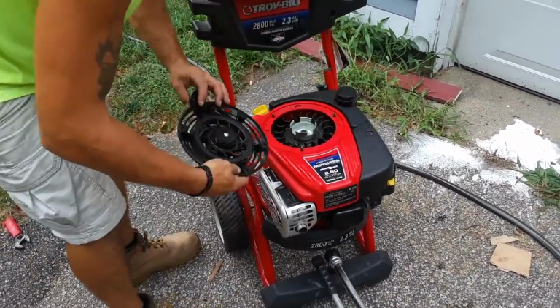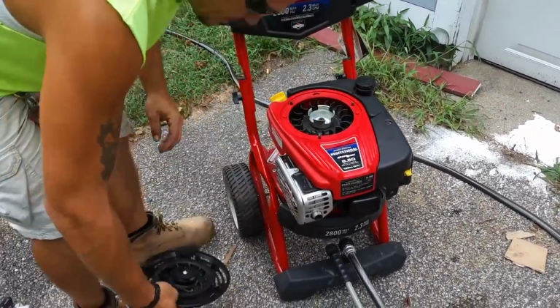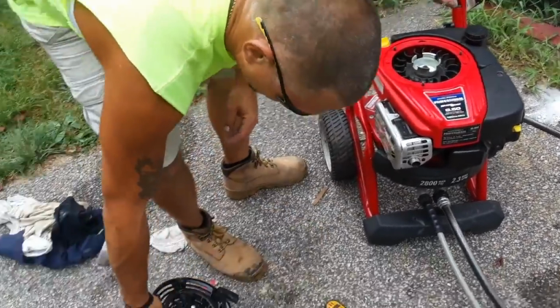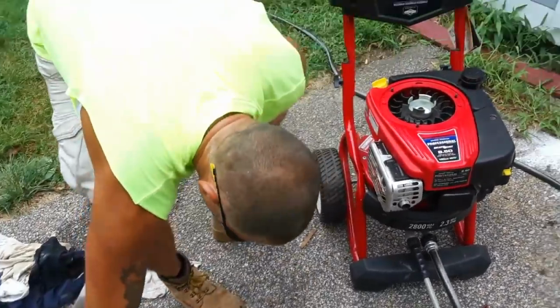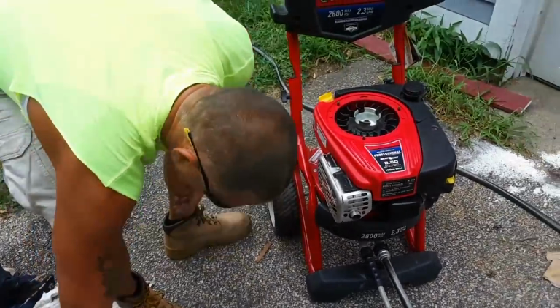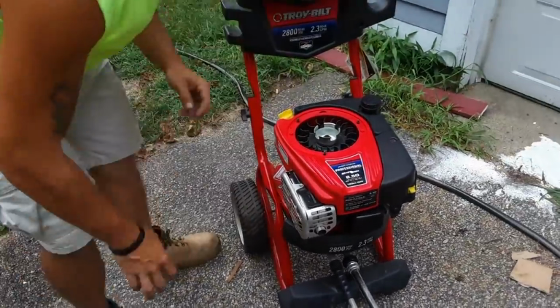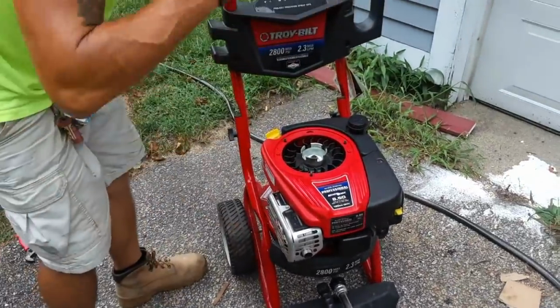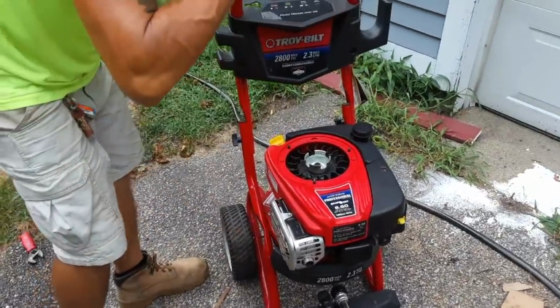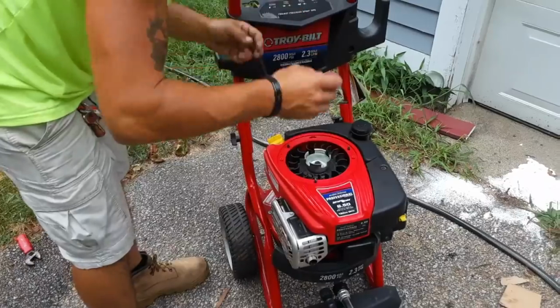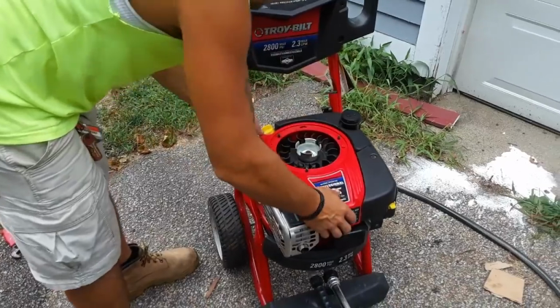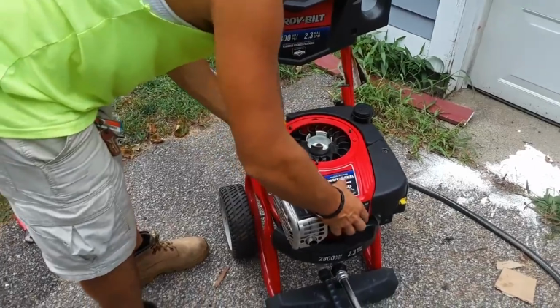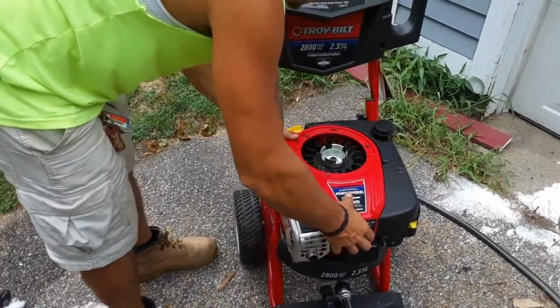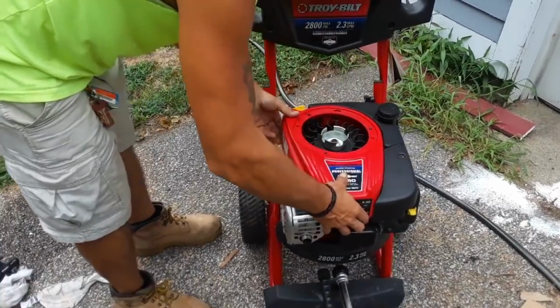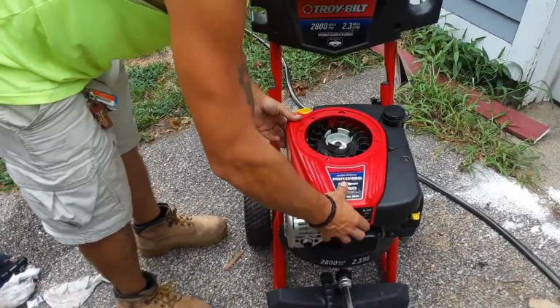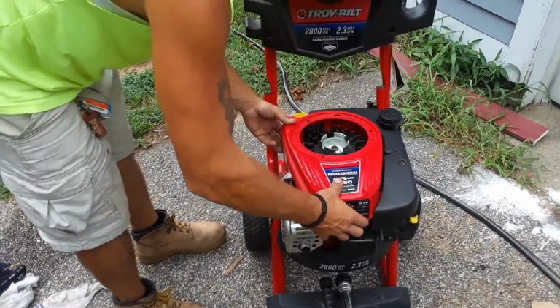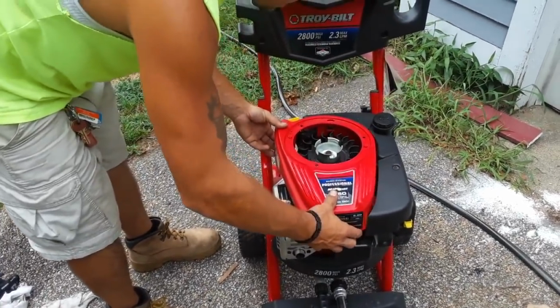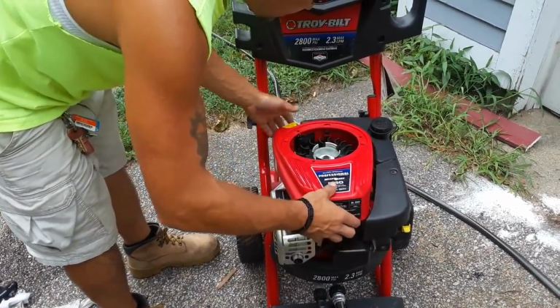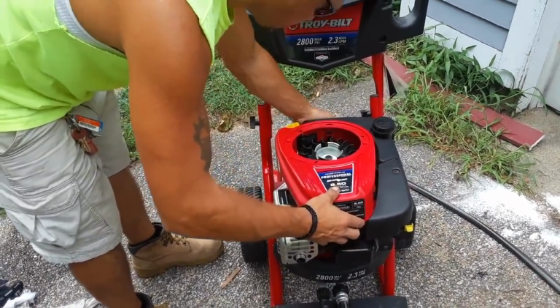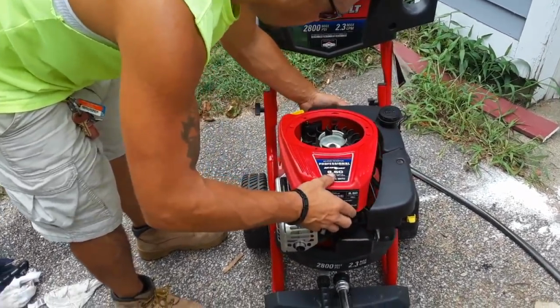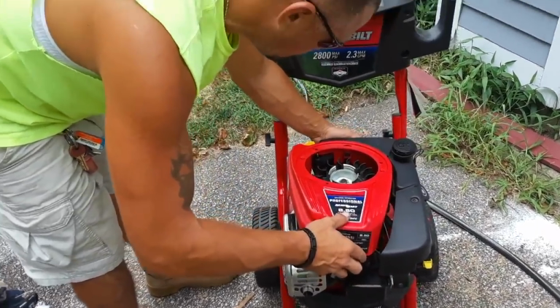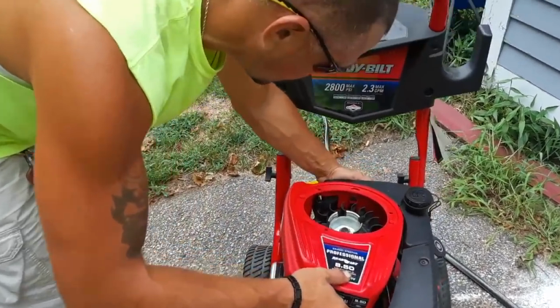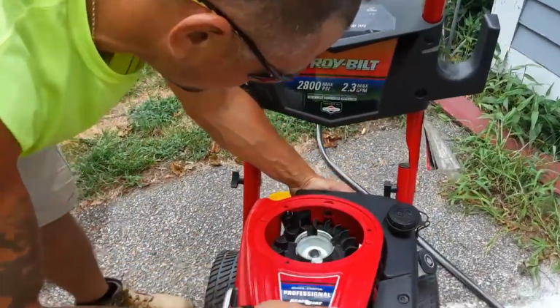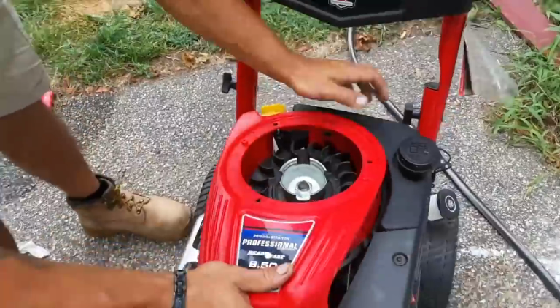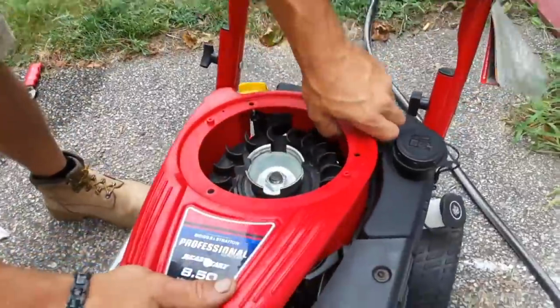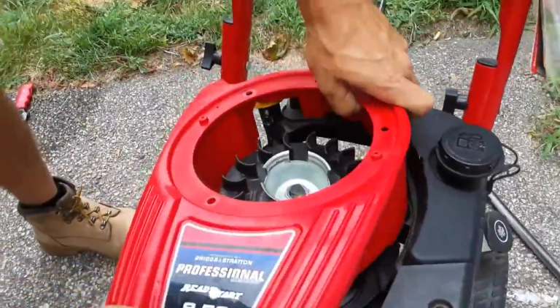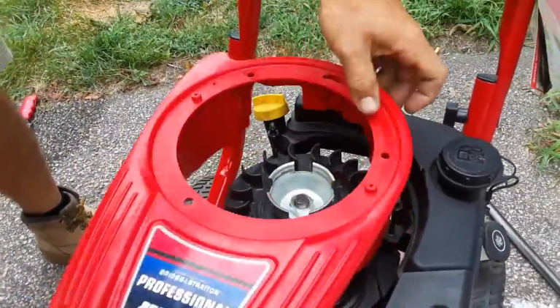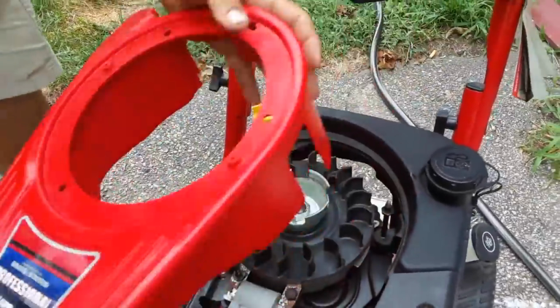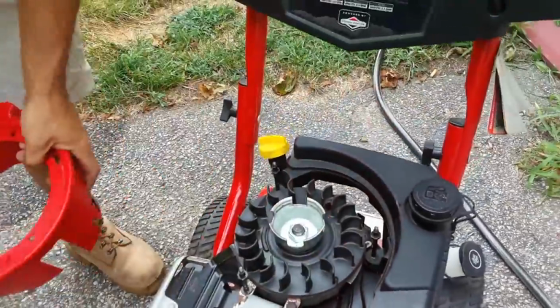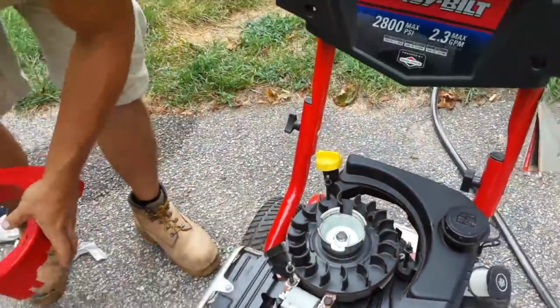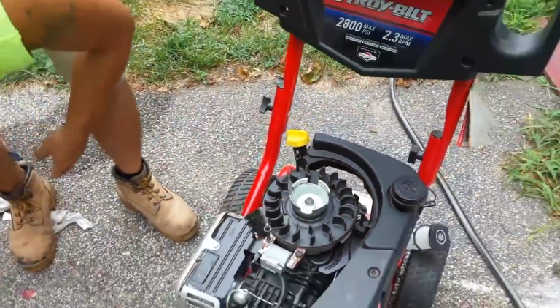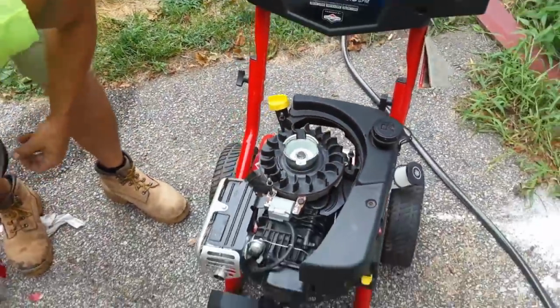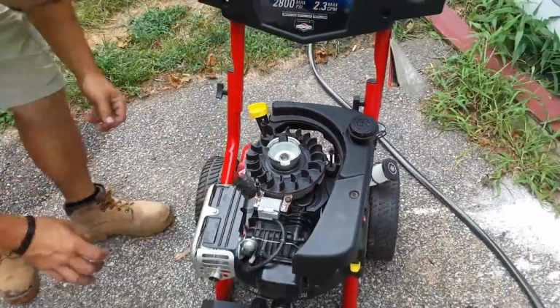Take that cover off. Take the second cover. There's a clip in the back that you're going to pop off — just pop it up. You don't have to unscrew it, just pop it up.